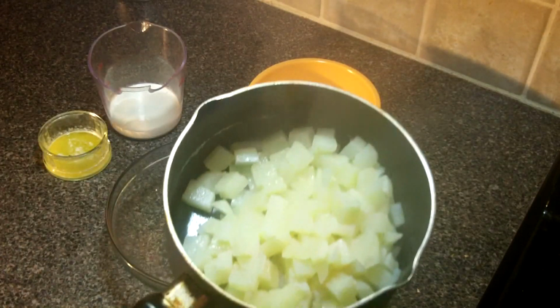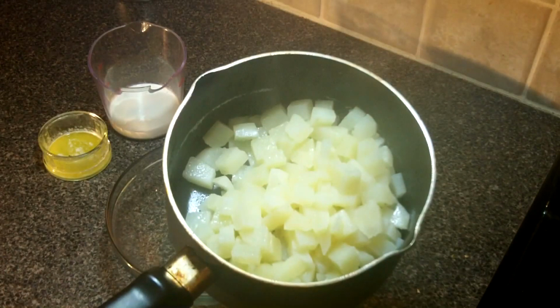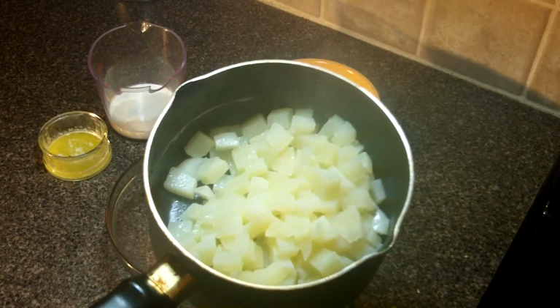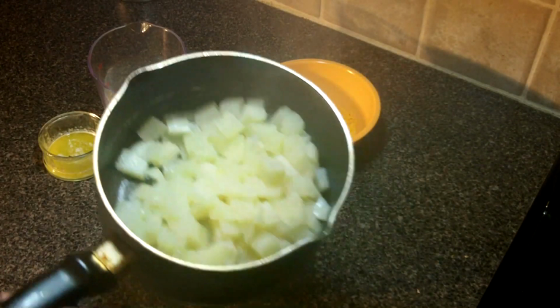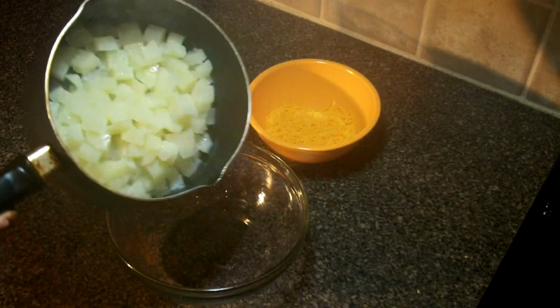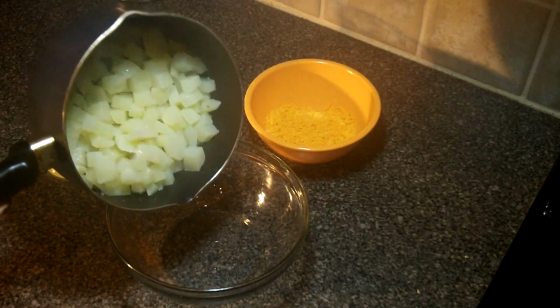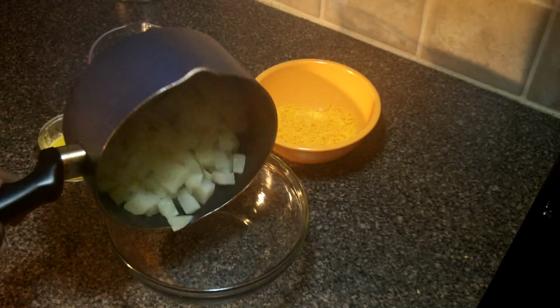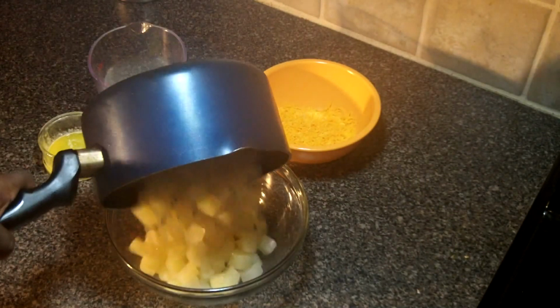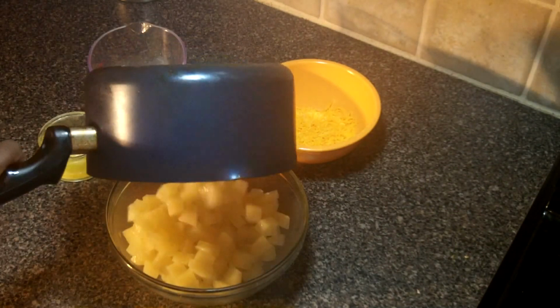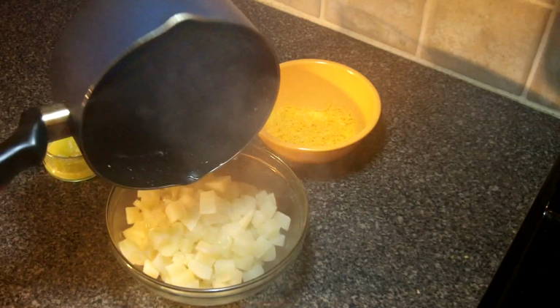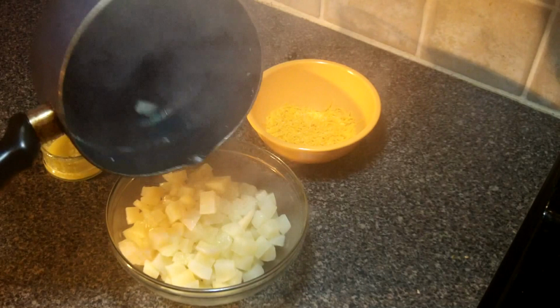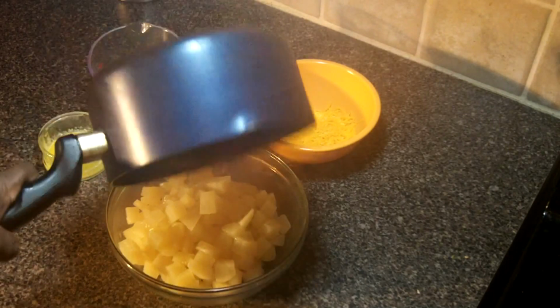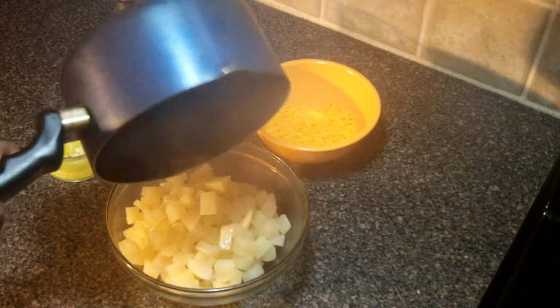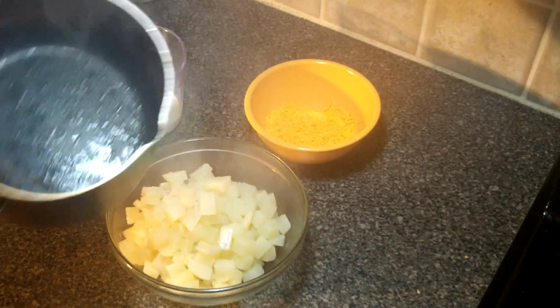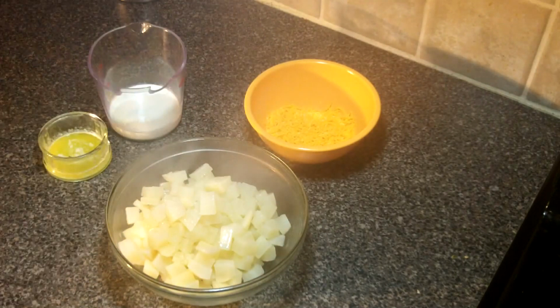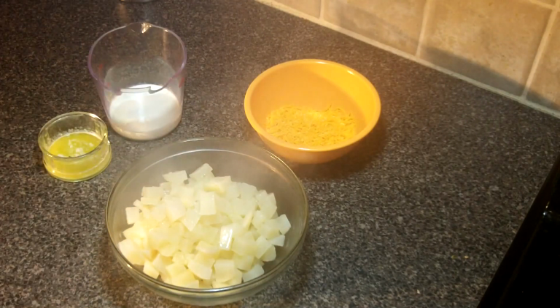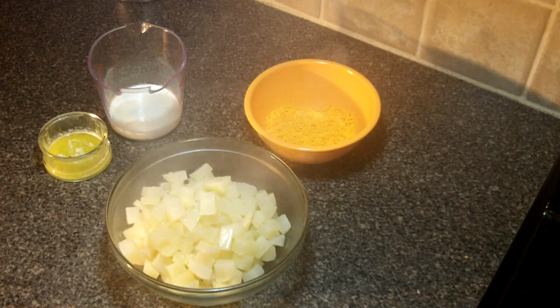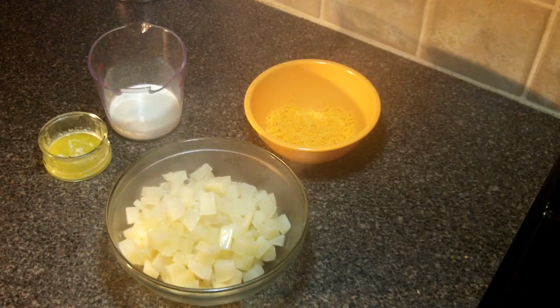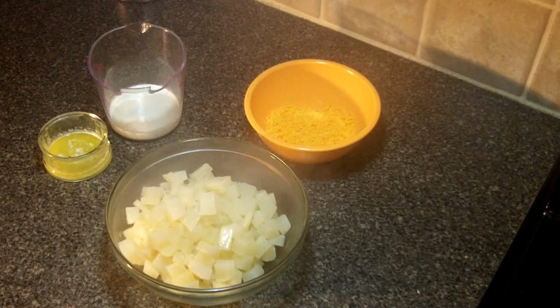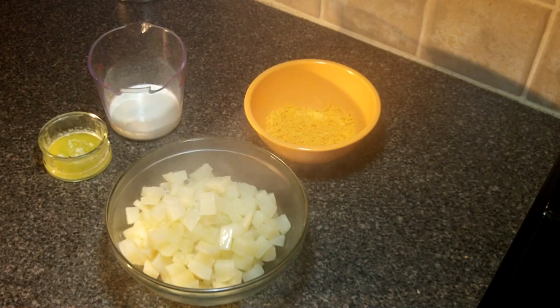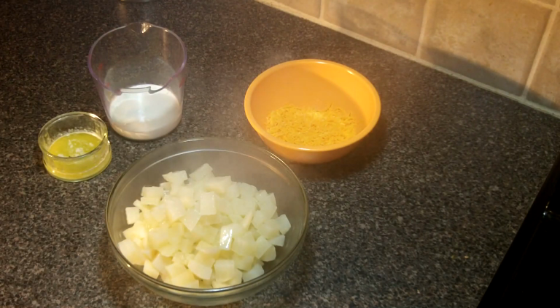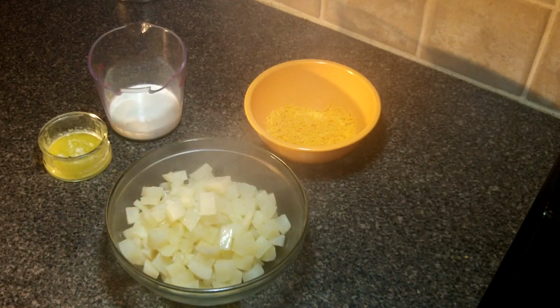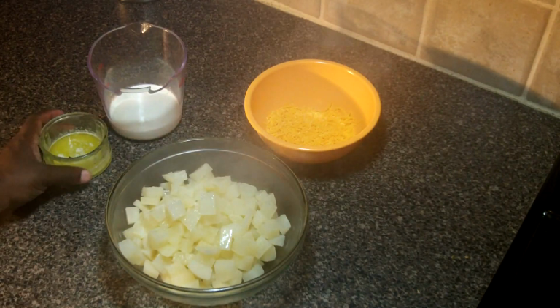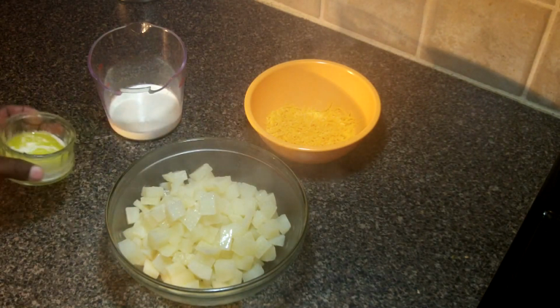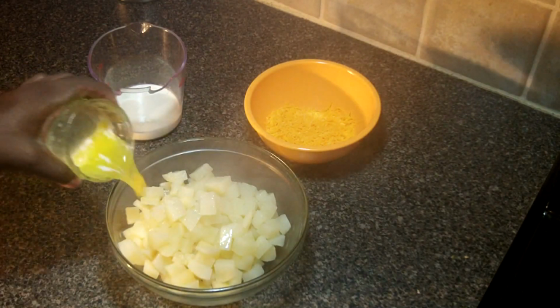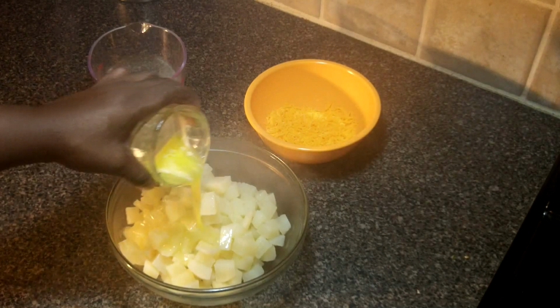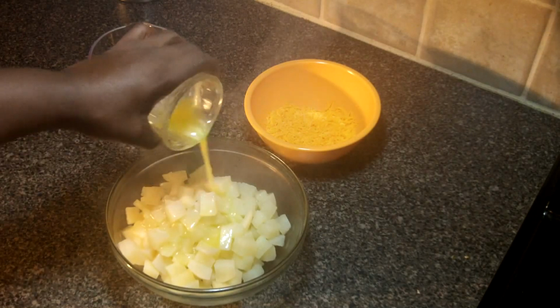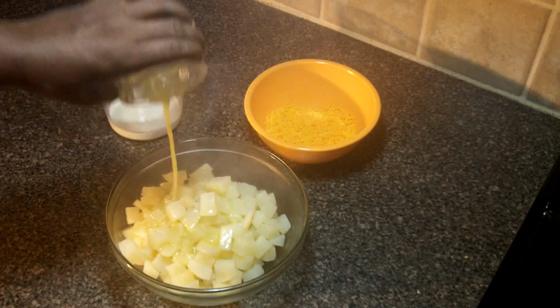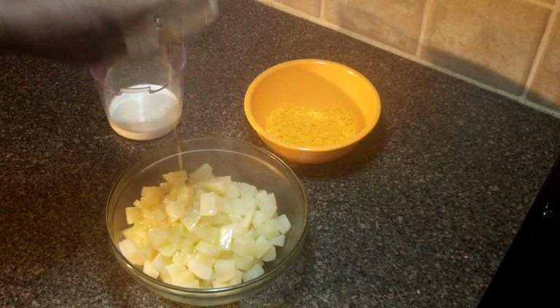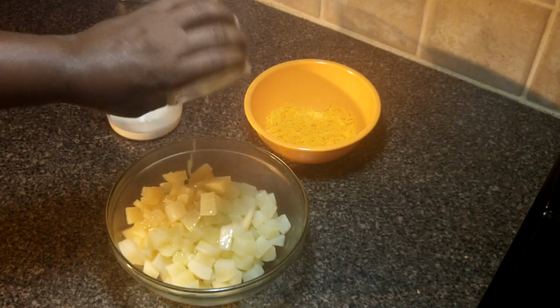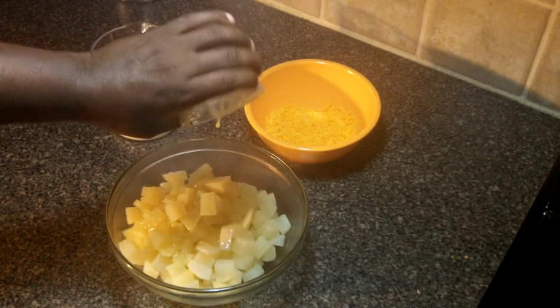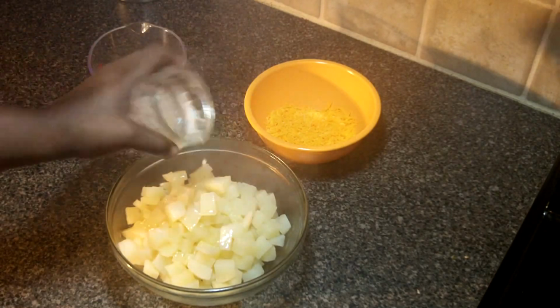Here we have the potatoes, we're just going to drain them and put them in the bowl. Our other ingredients are butter, heavy whipping cream and cheddar cheese and a little salt and pepper.